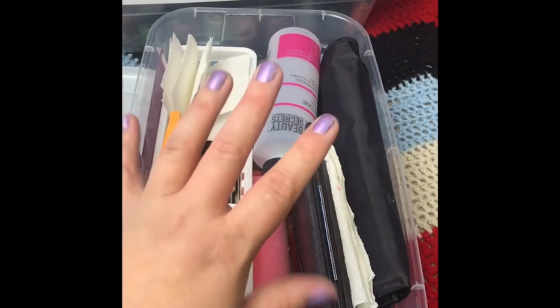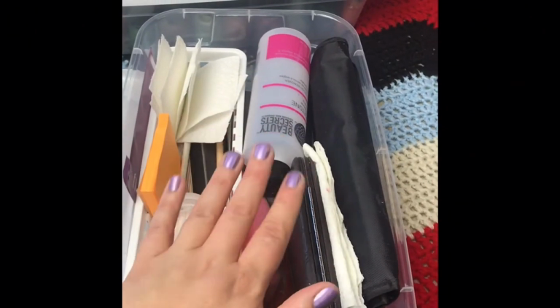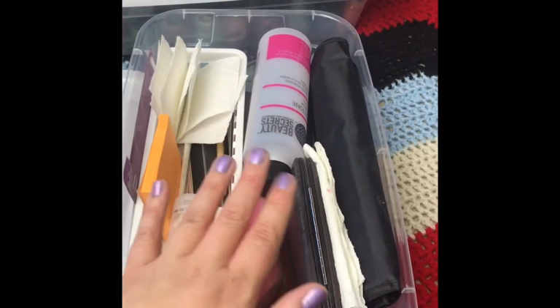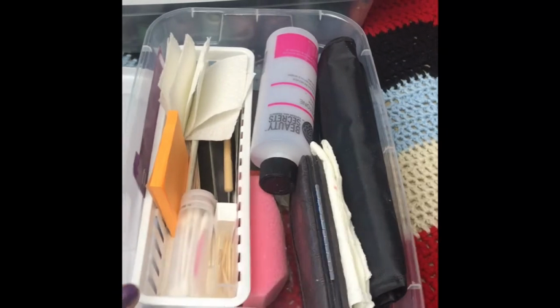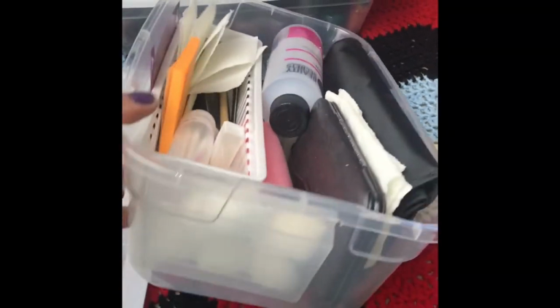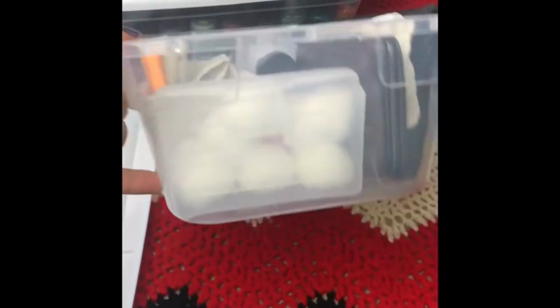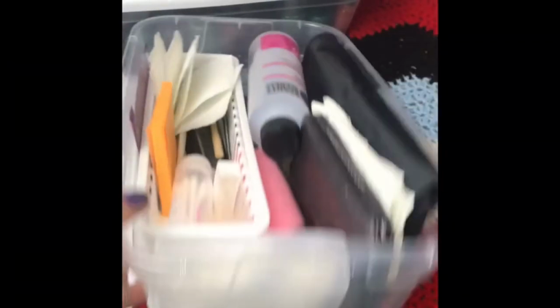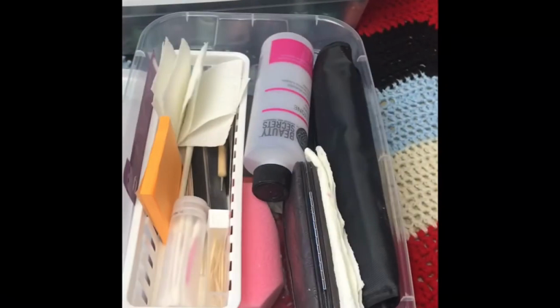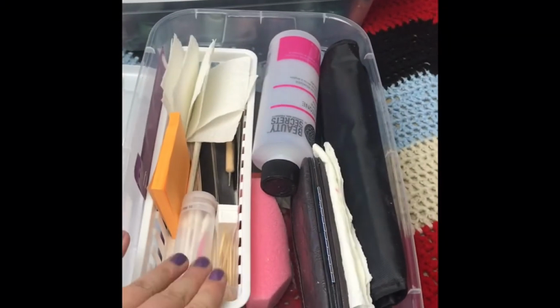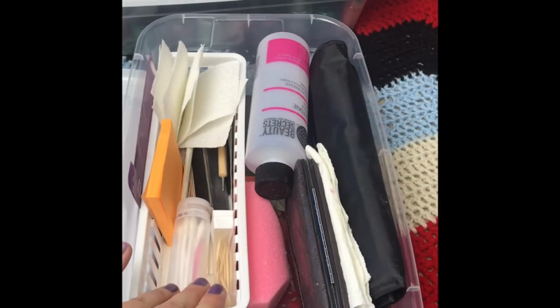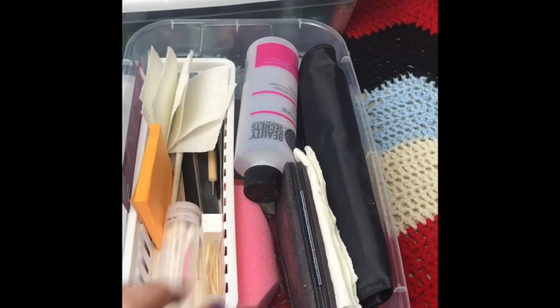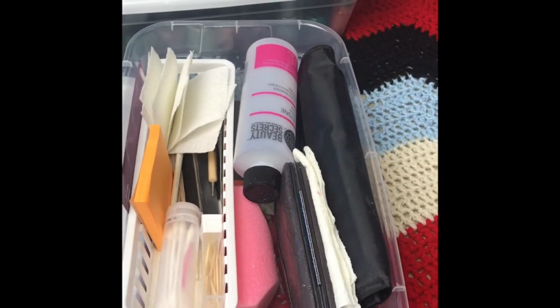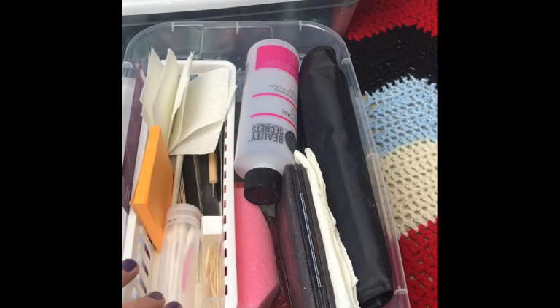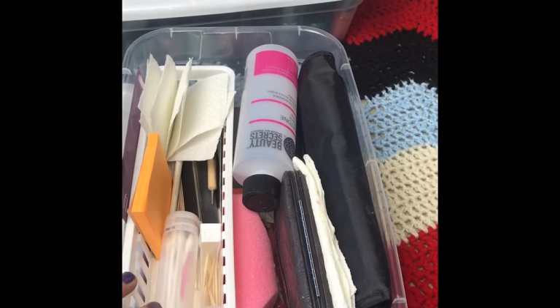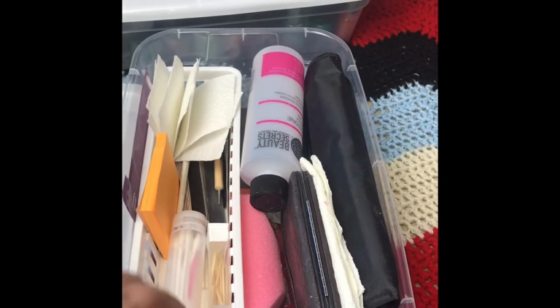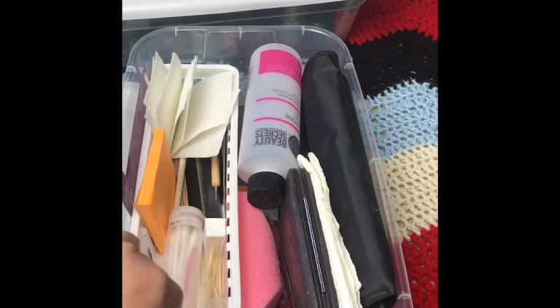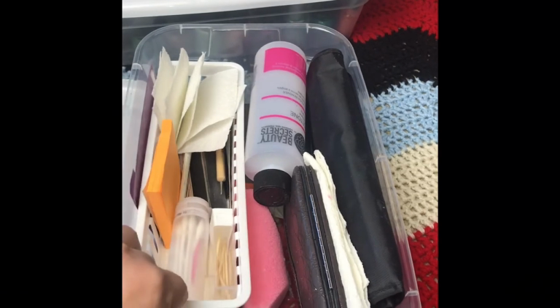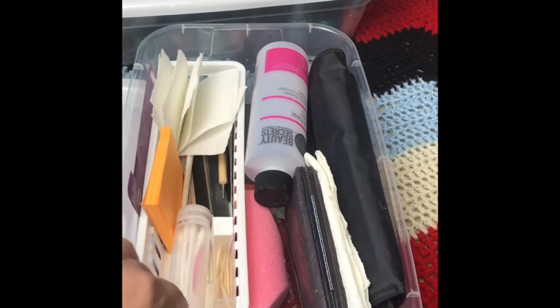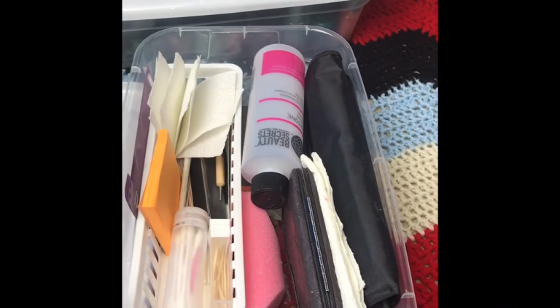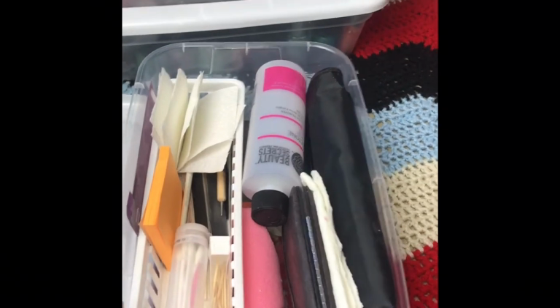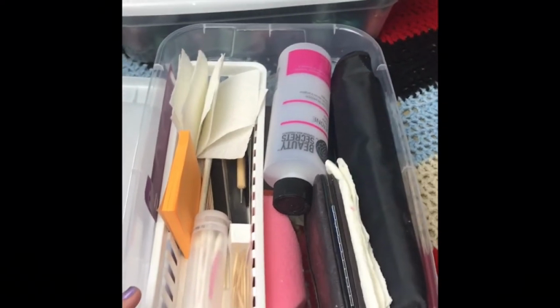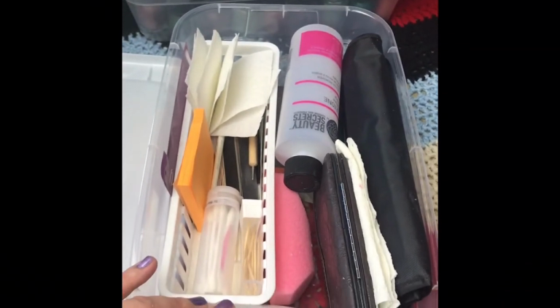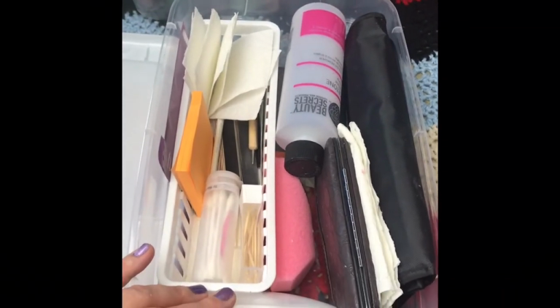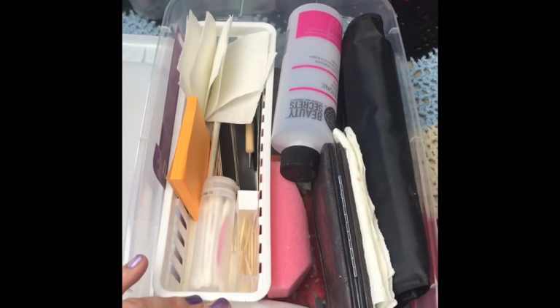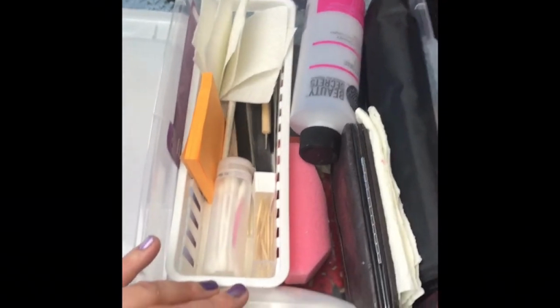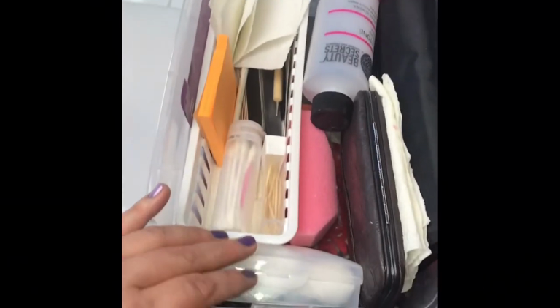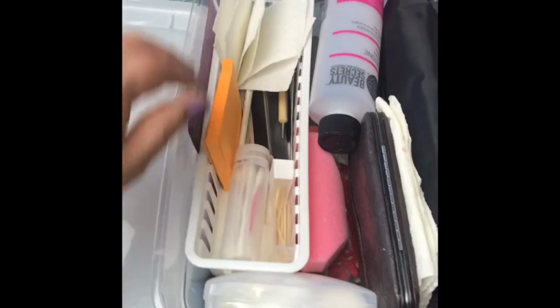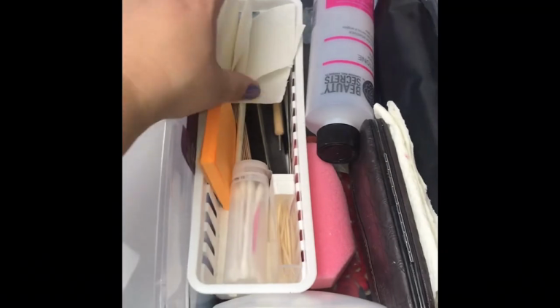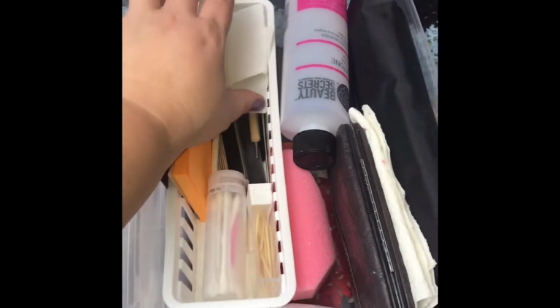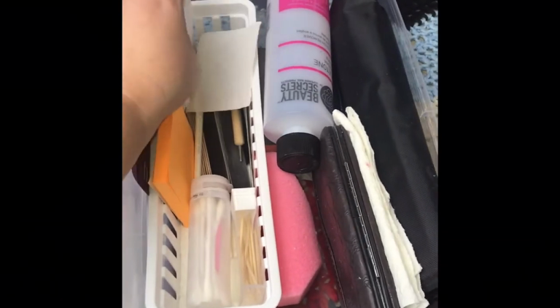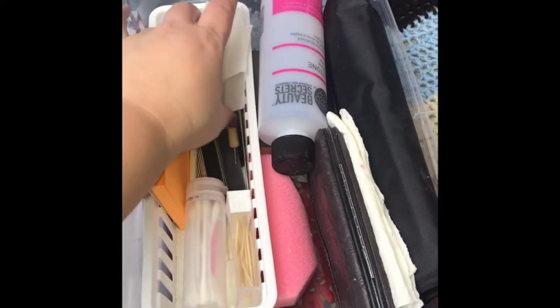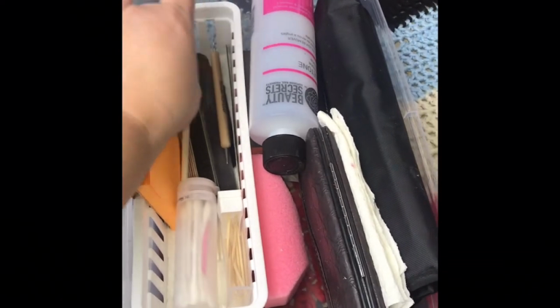Another thing I do is put all of my tools that I use to work on my nails in one bin, so this goes with me wherever I'm deciding to do my nails, along with whatever colors I'm going to be using. Everything I need is right in this box, so it makes it easy.